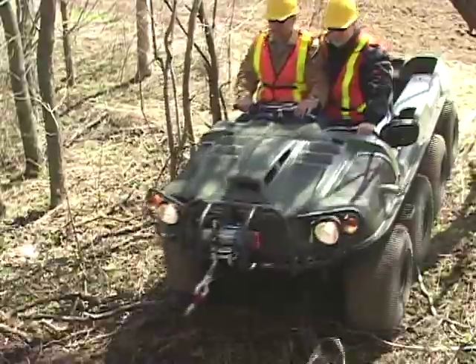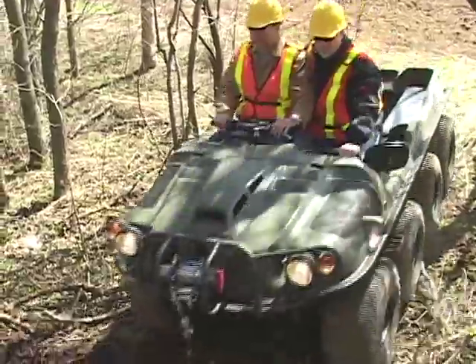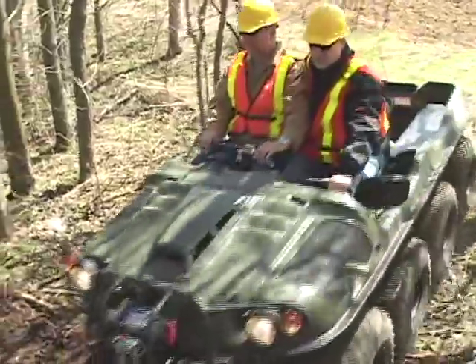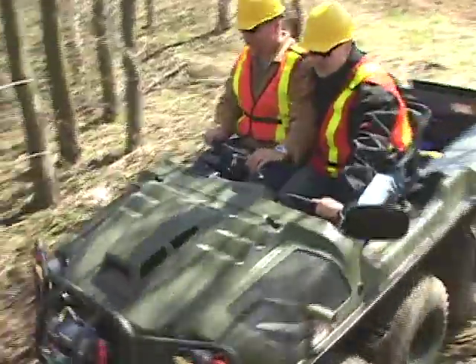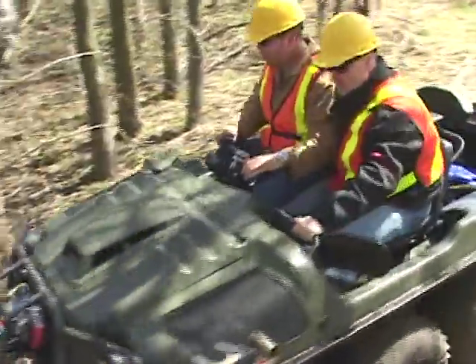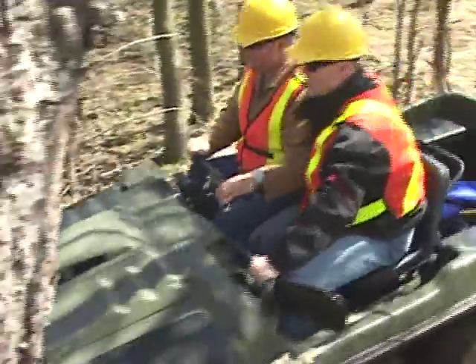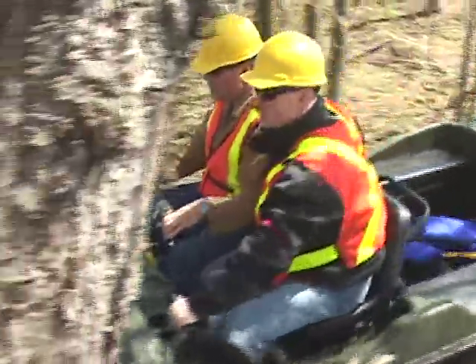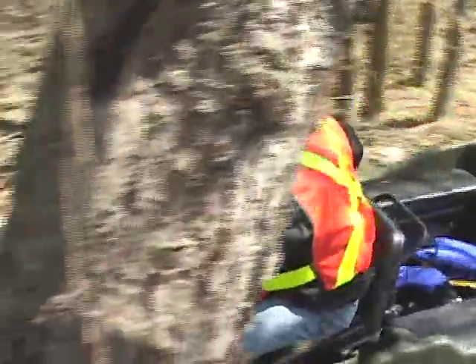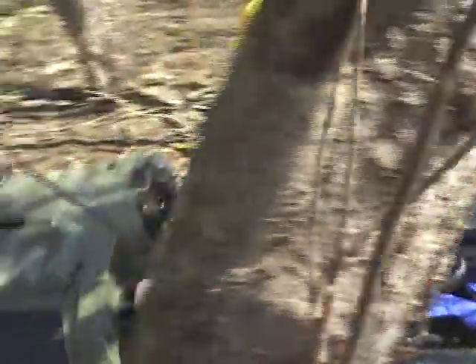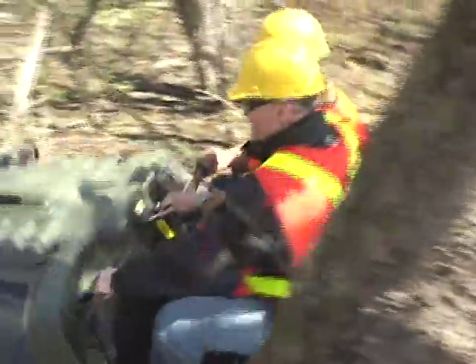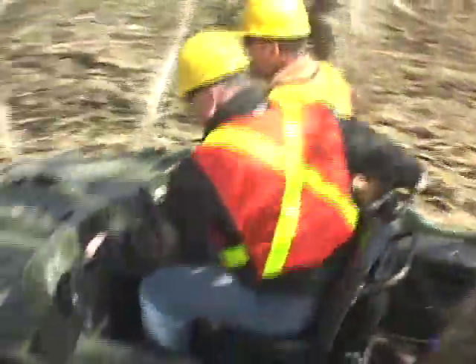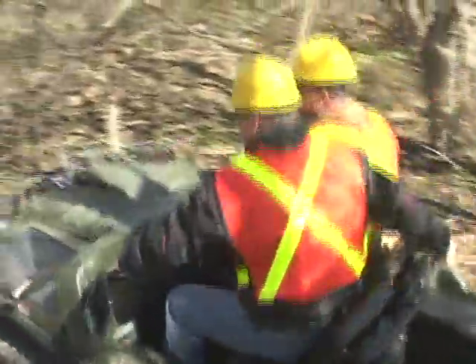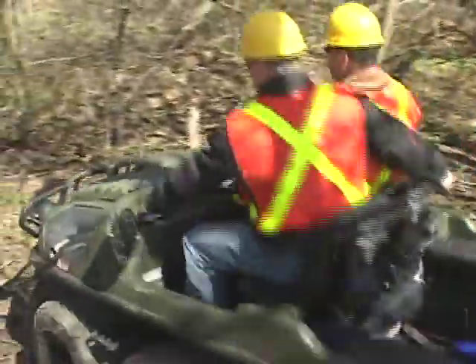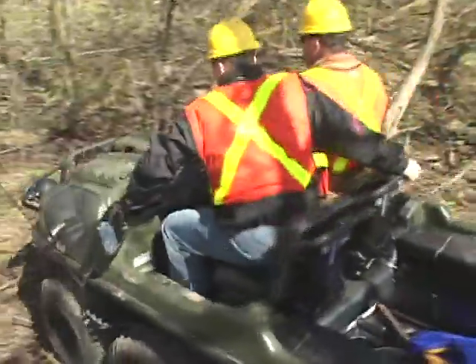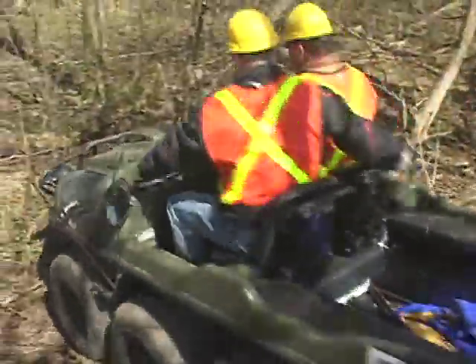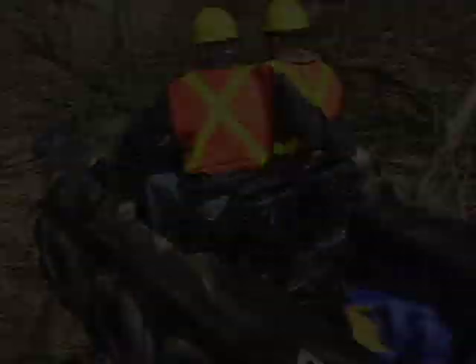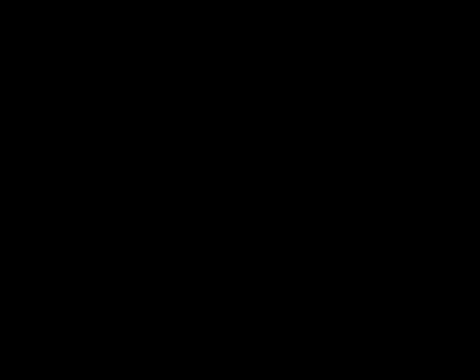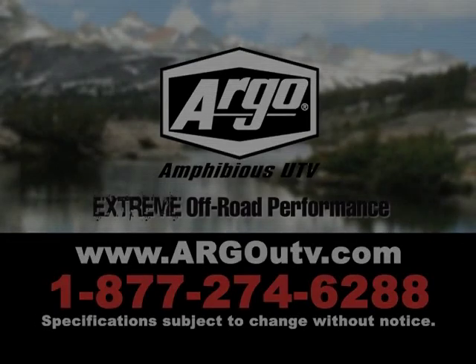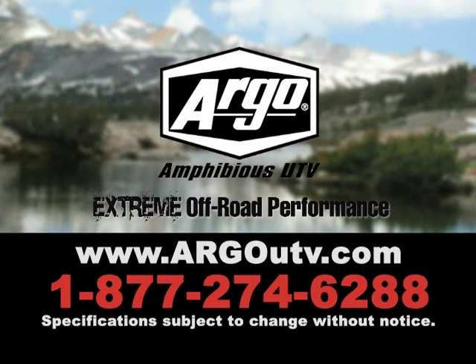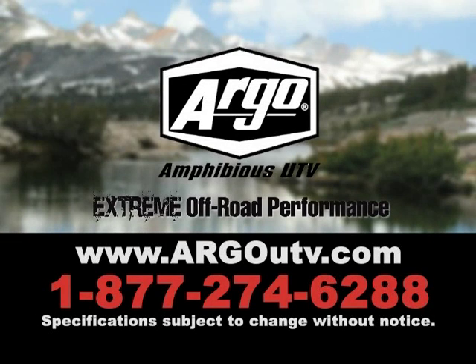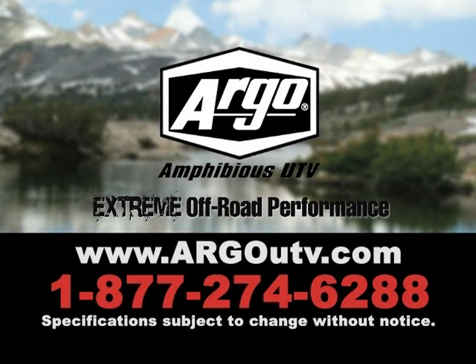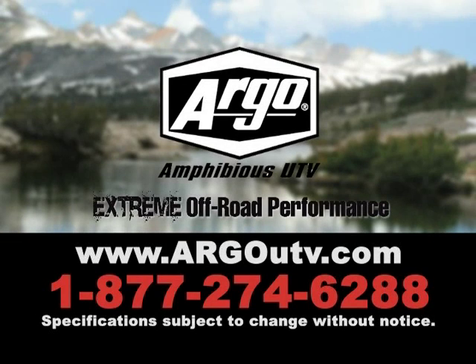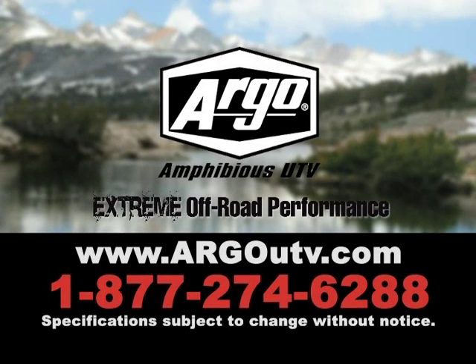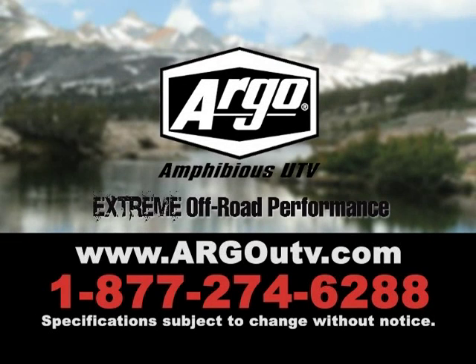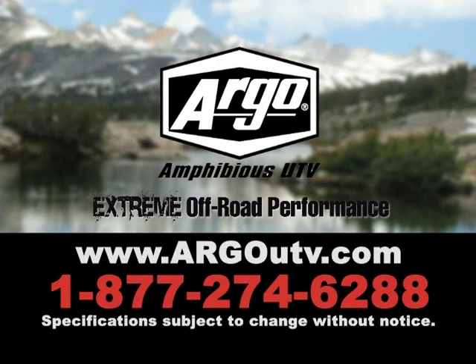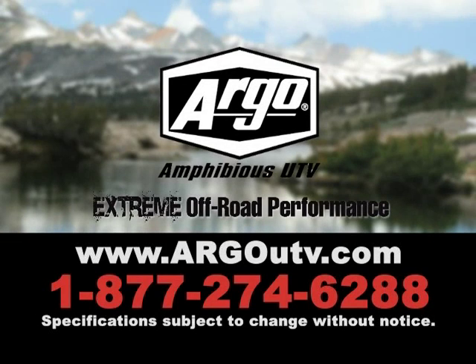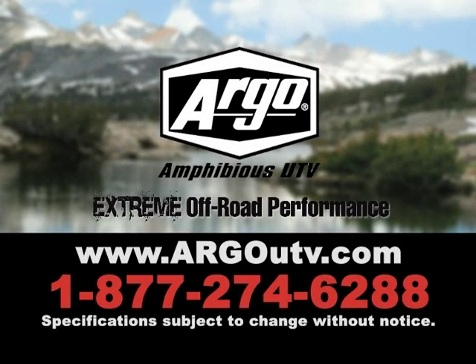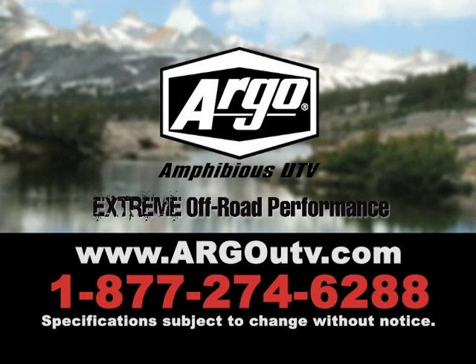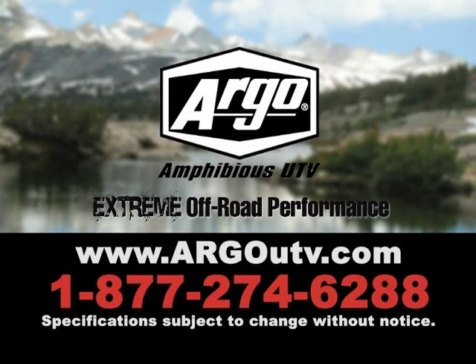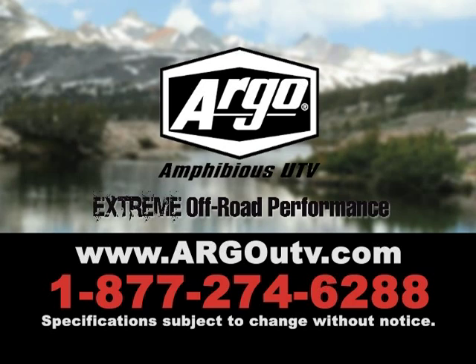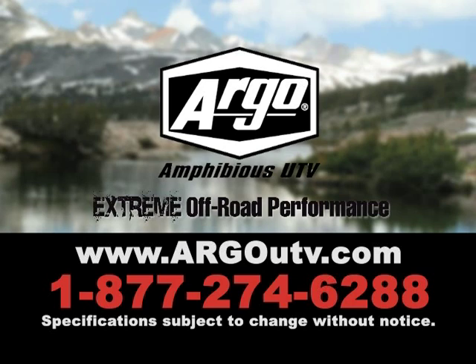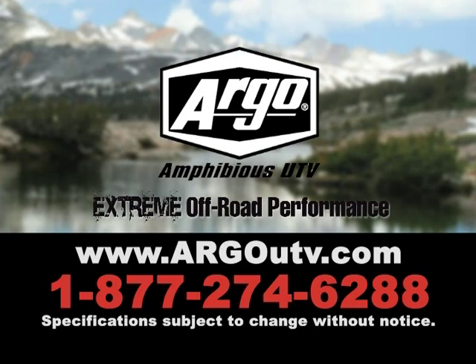The Argo 8x8 750 HDI Special Edition. For more information, visit ArgoUtv.com.